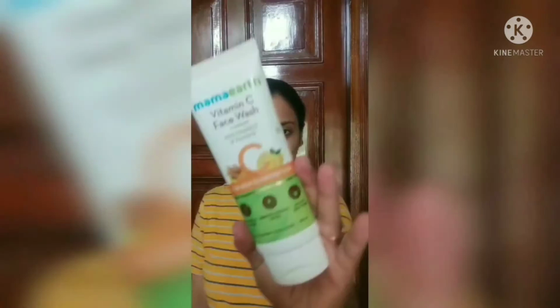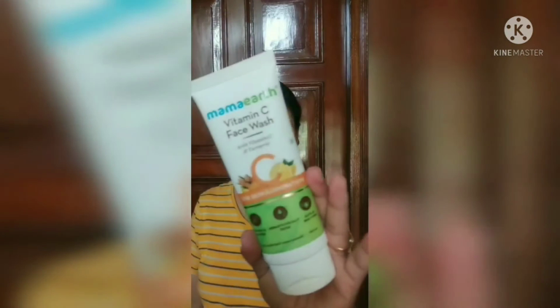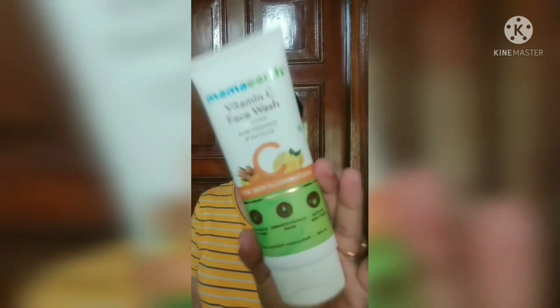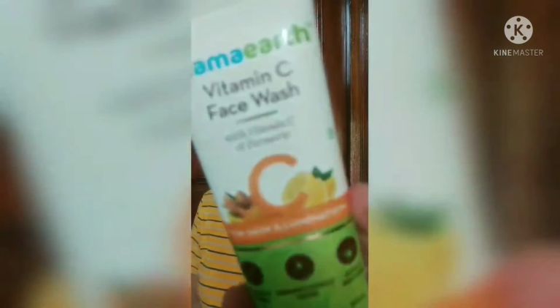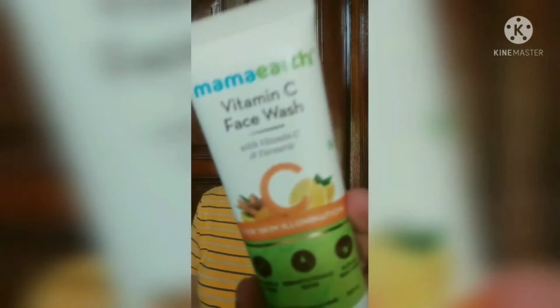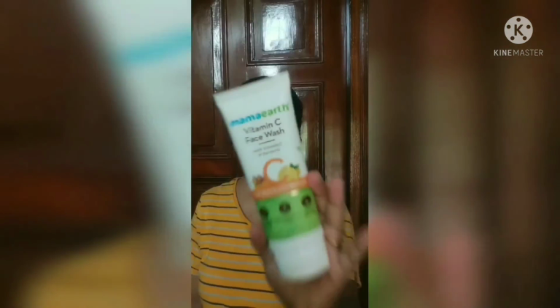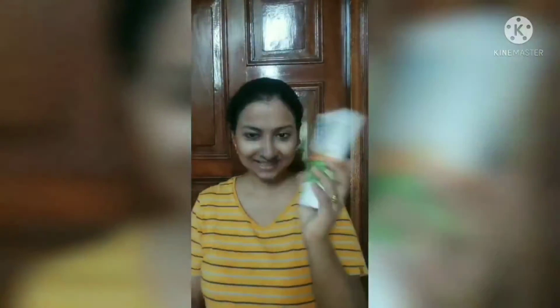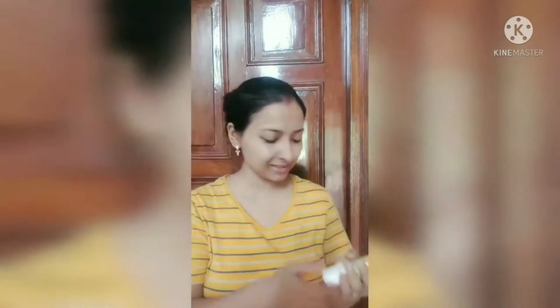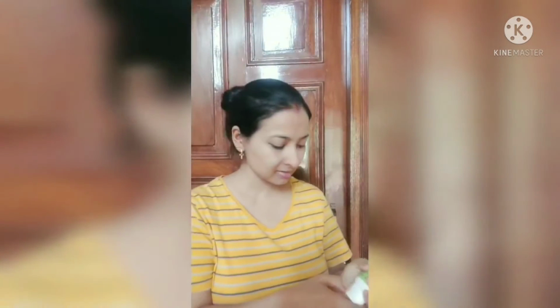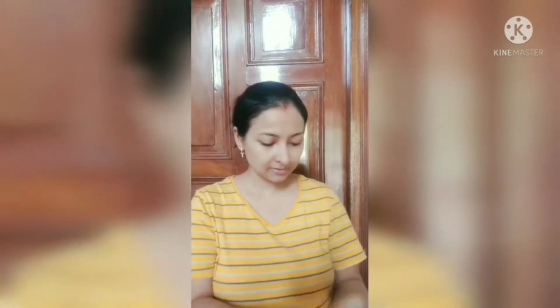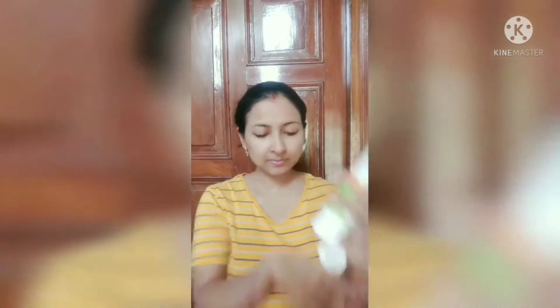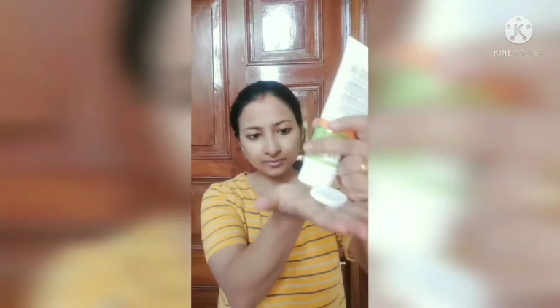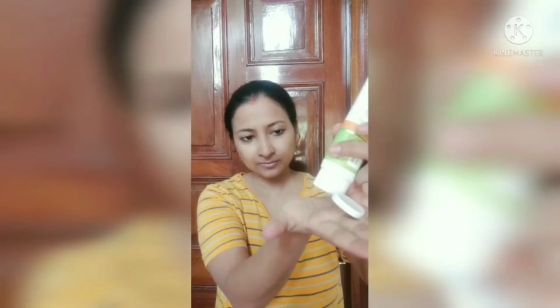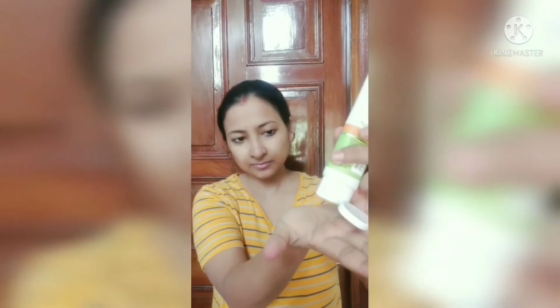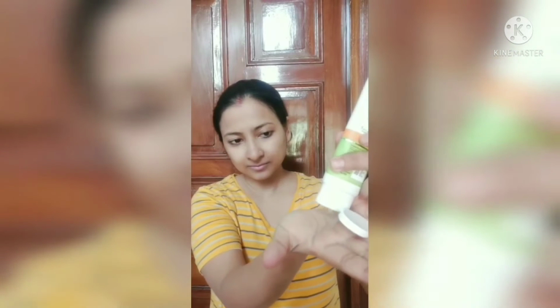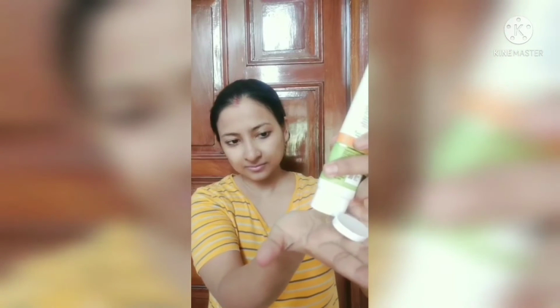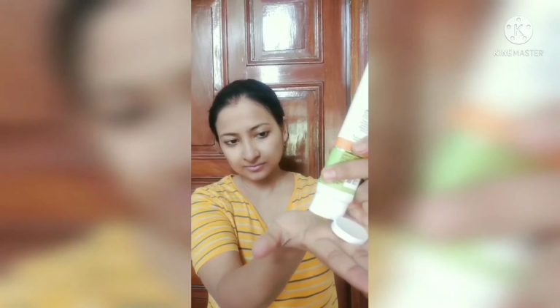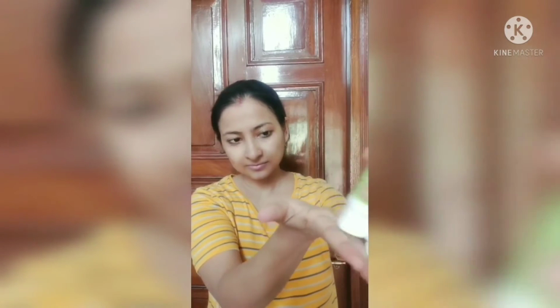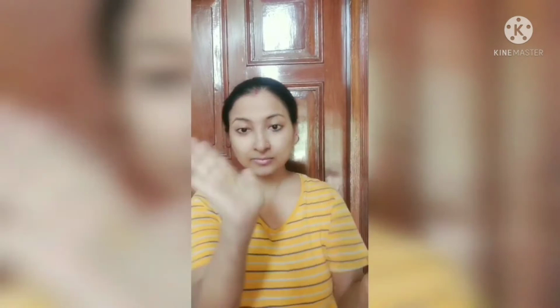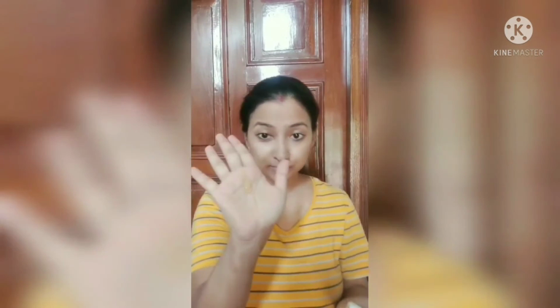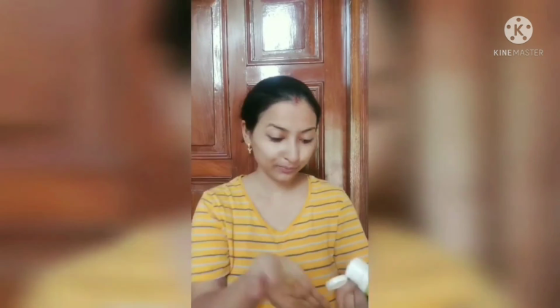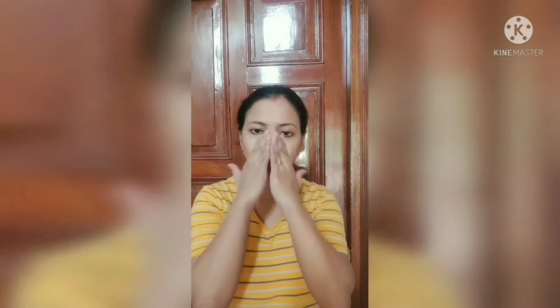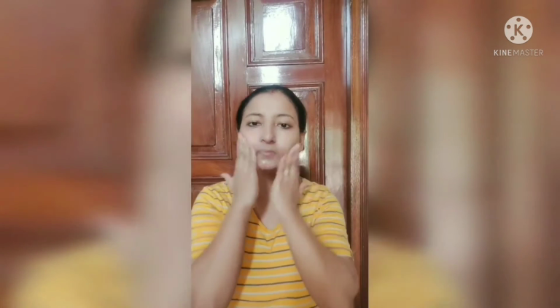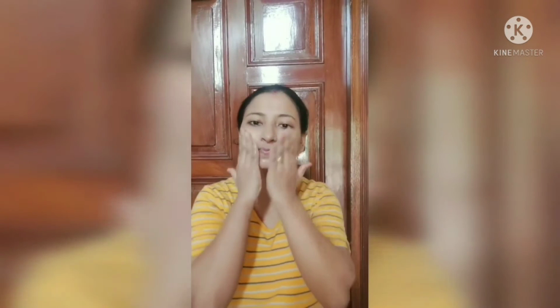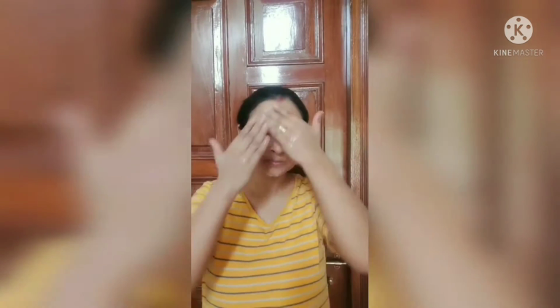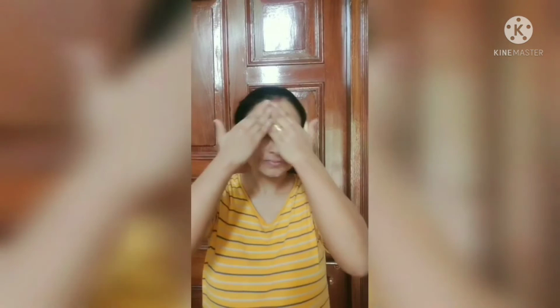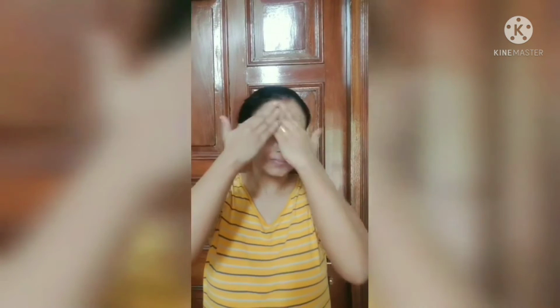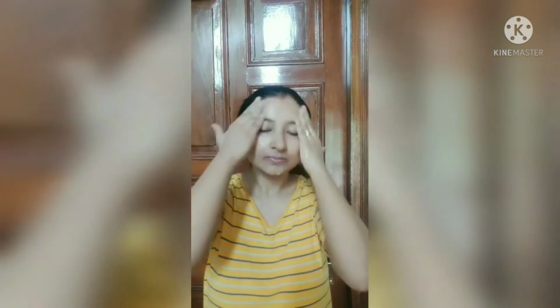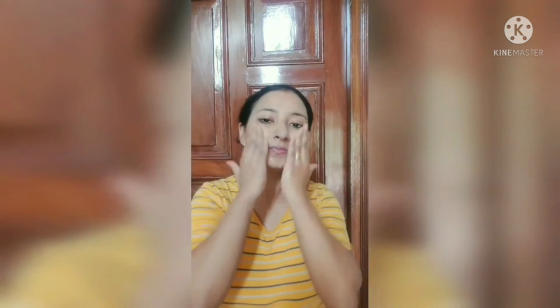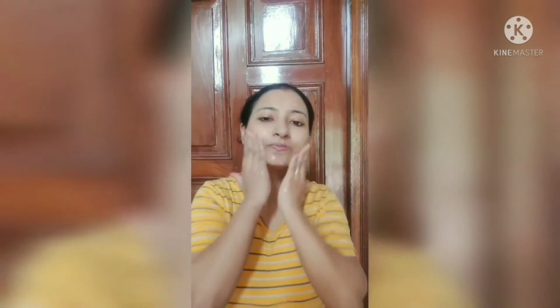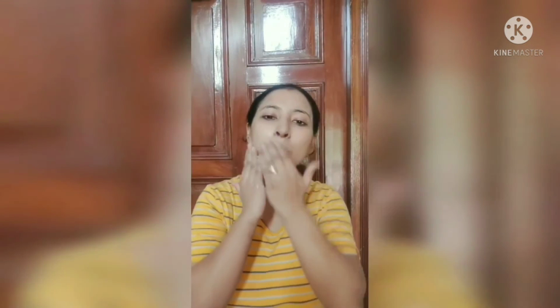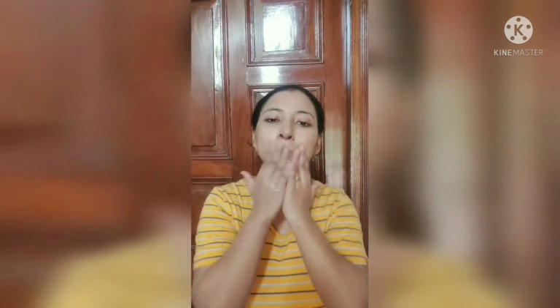Hi everyone! You have to wash your face with this routine. You can follow this routine in the morning time and night time. It will be very good to plump and glow.